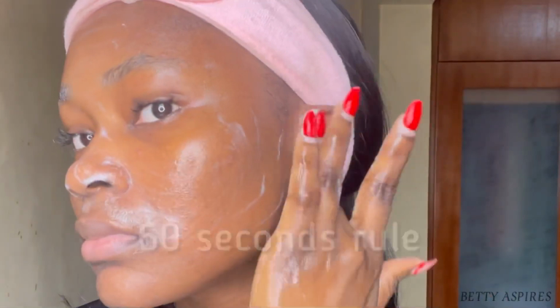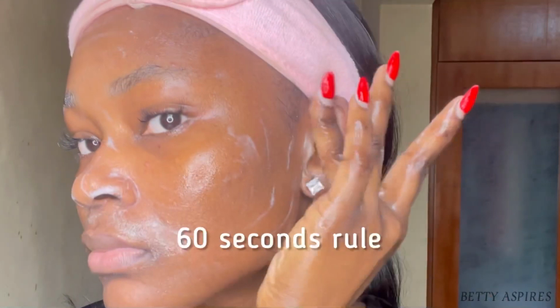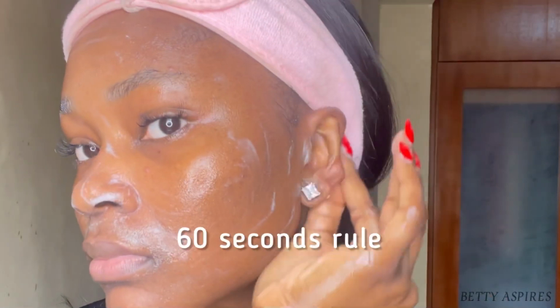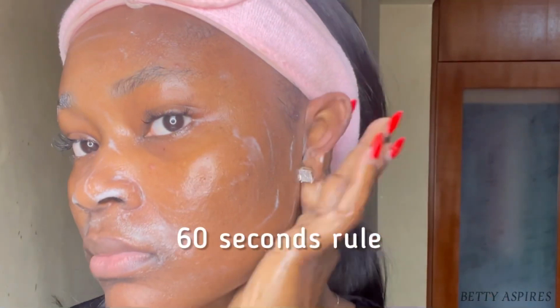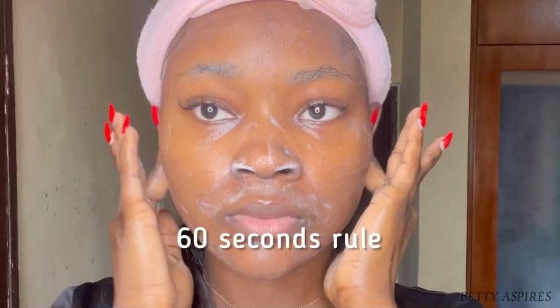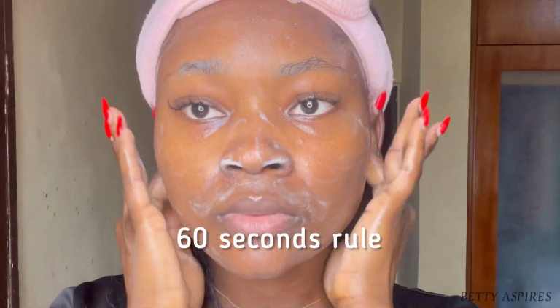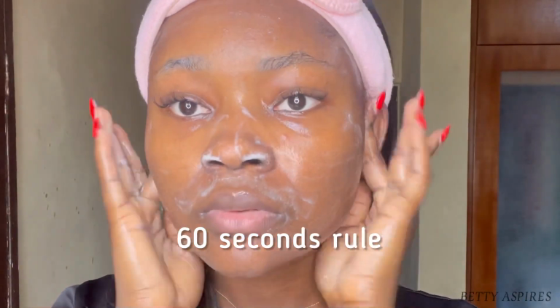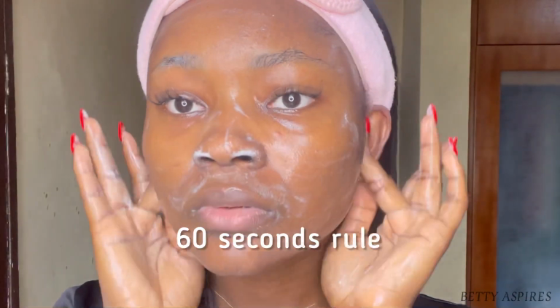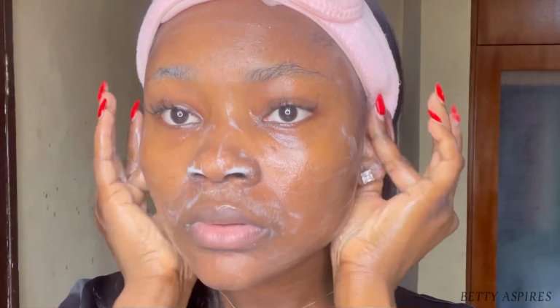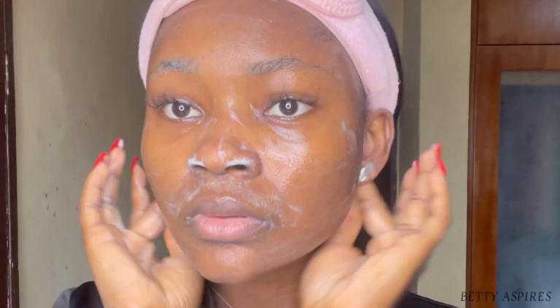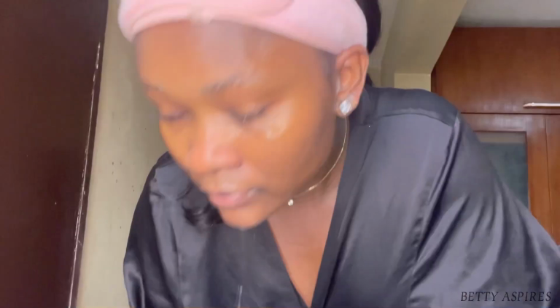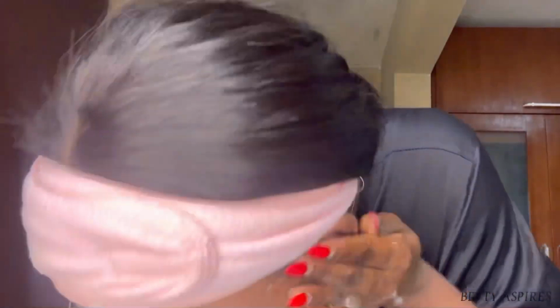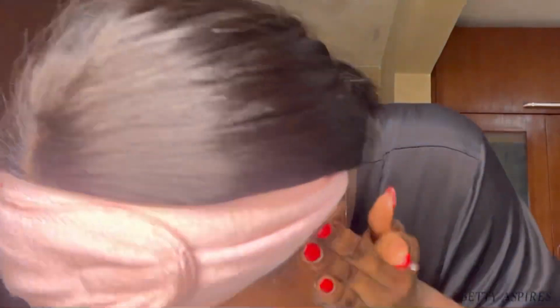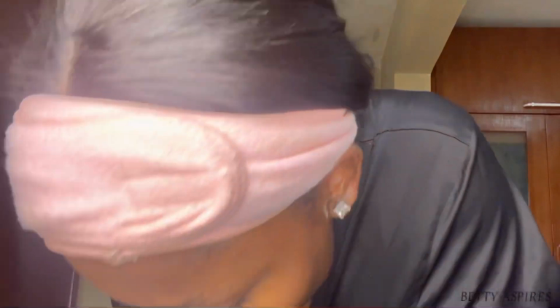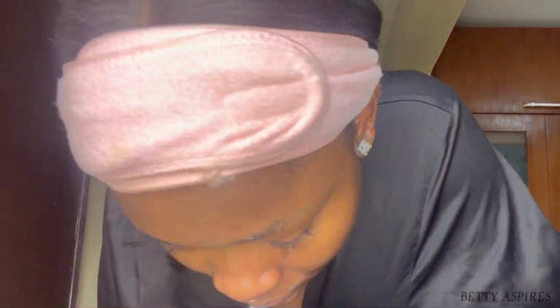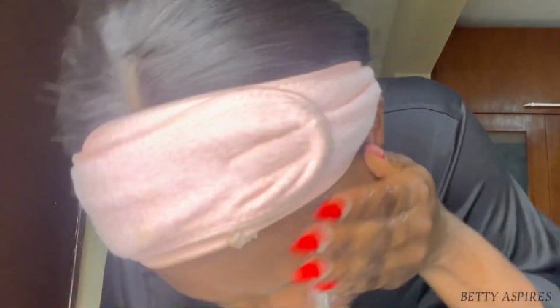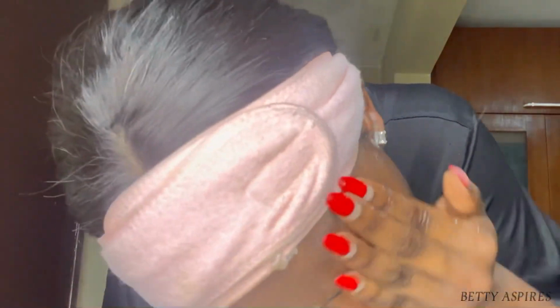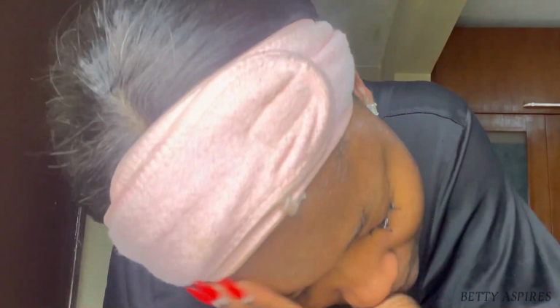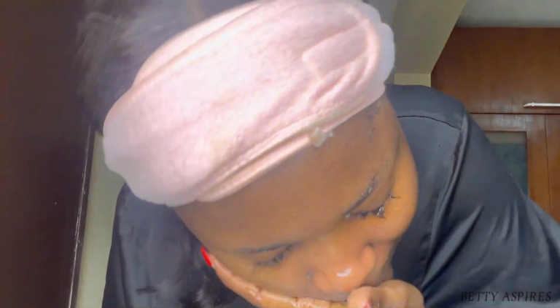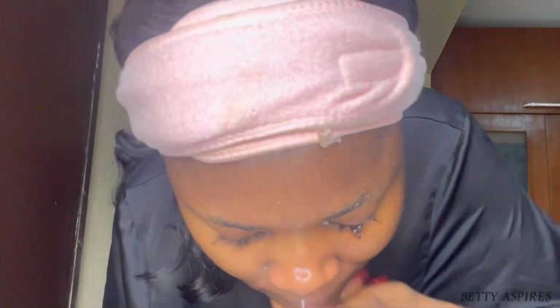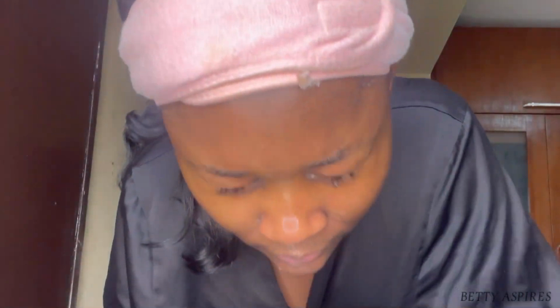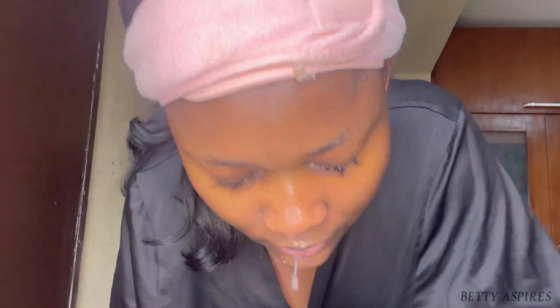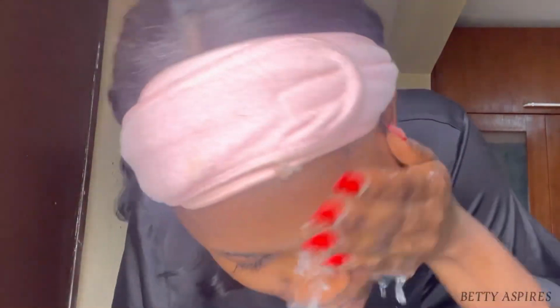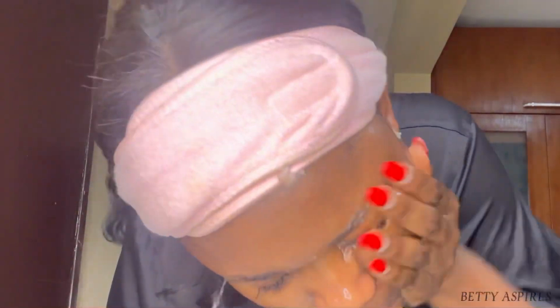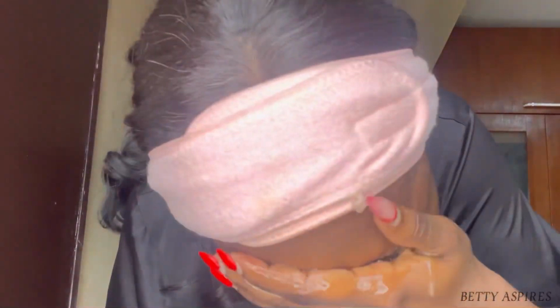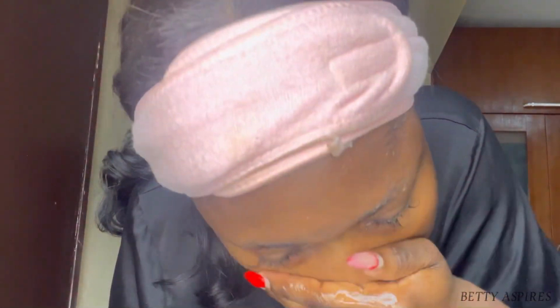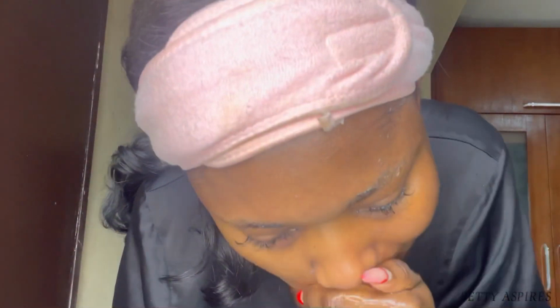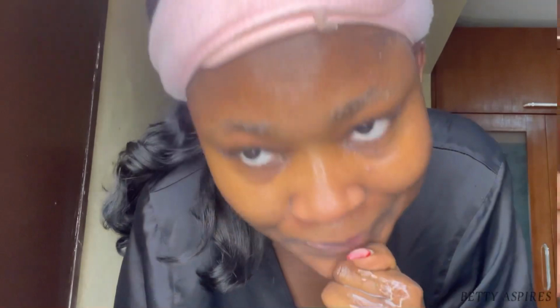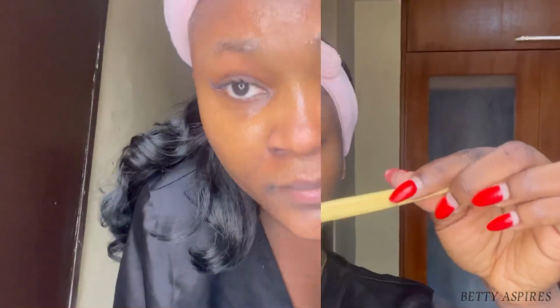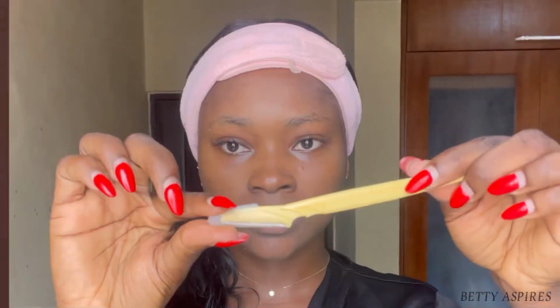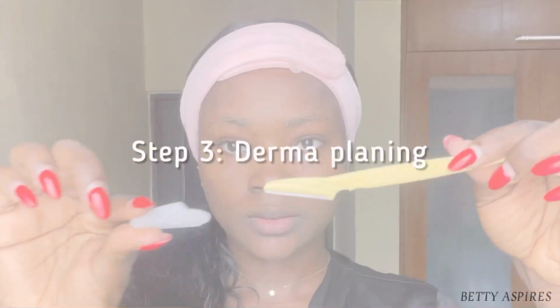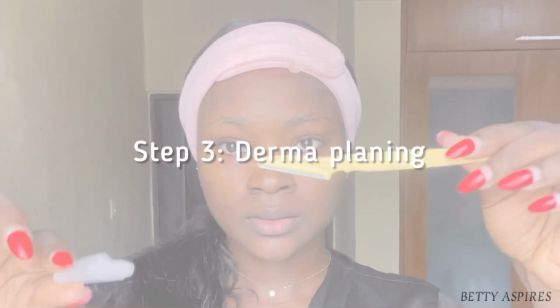Make sure to follow the 60-second rule. Also make sure you're washing your ears, the back of your ears, and your neck. After that, rinse this off your skin.